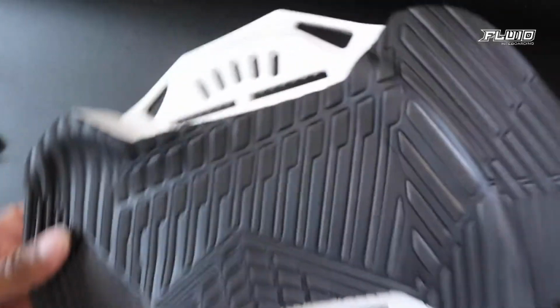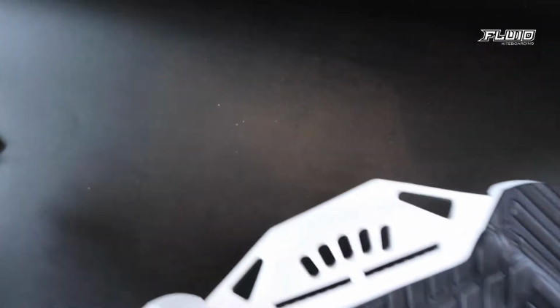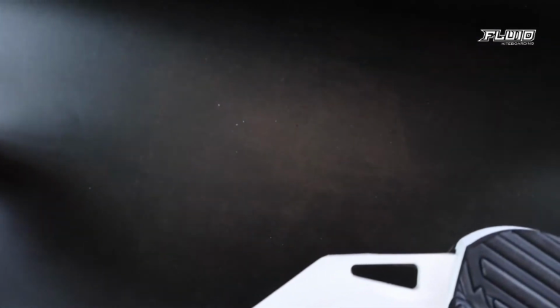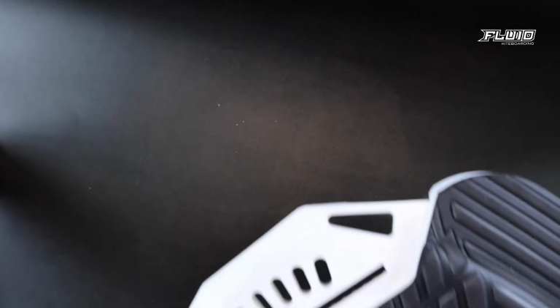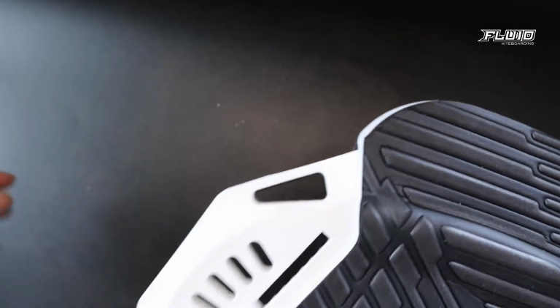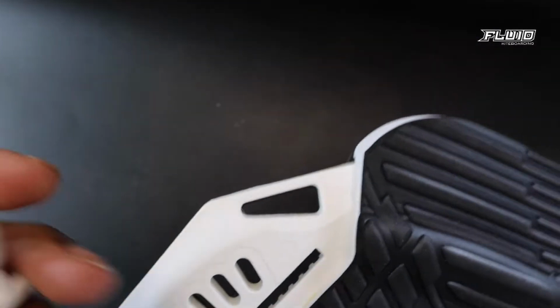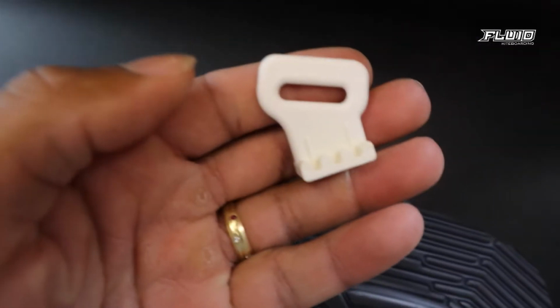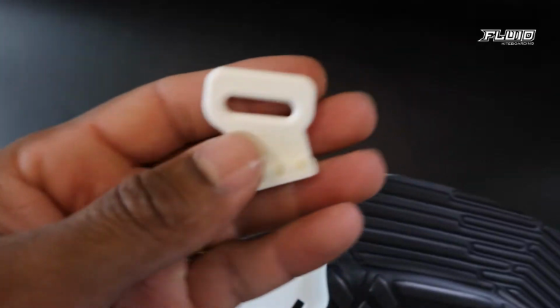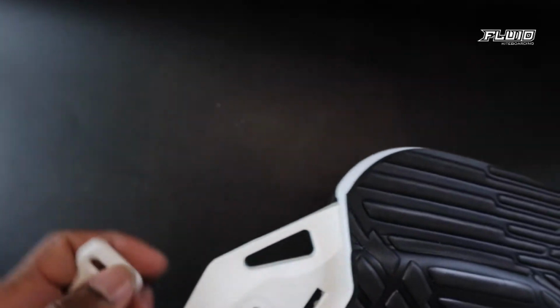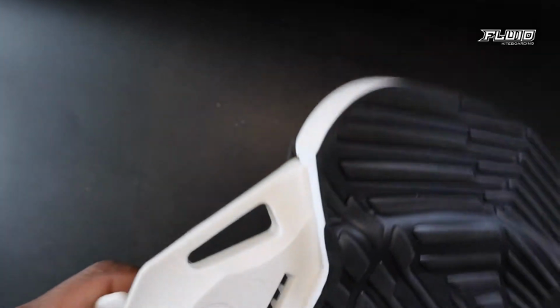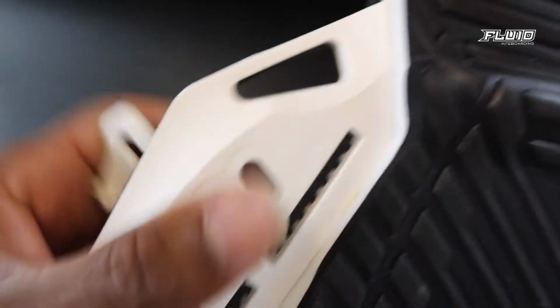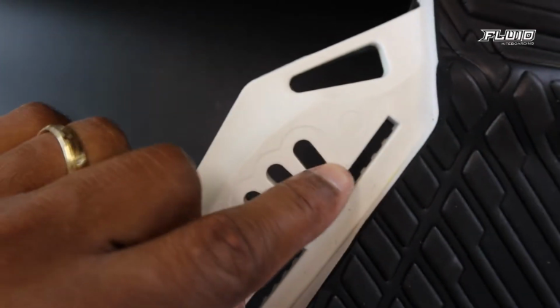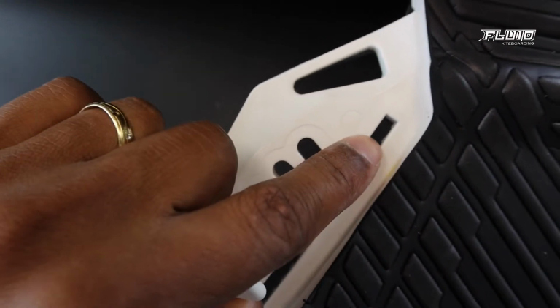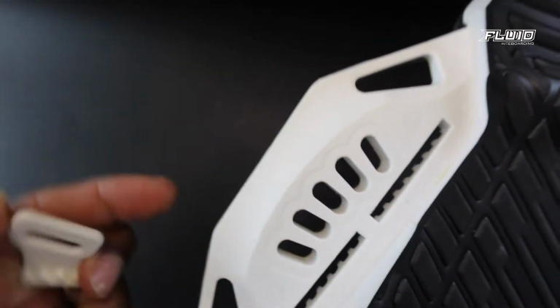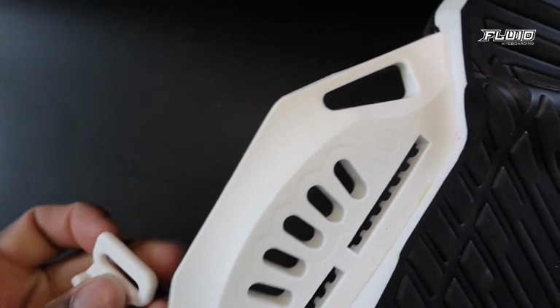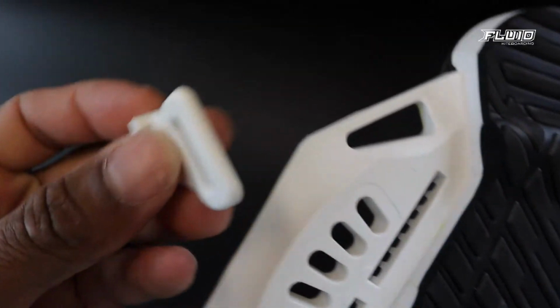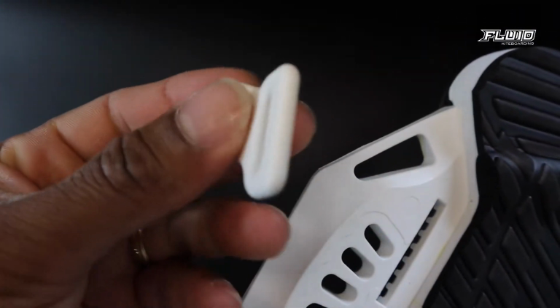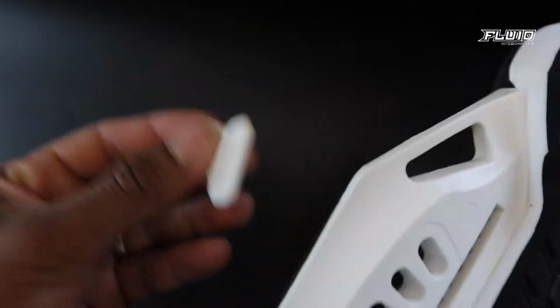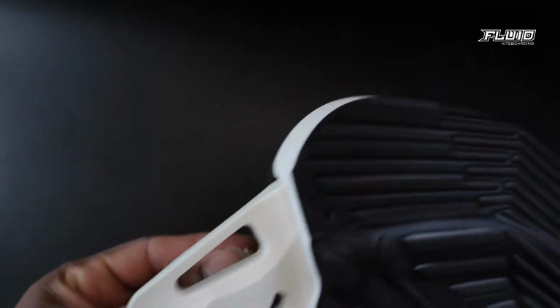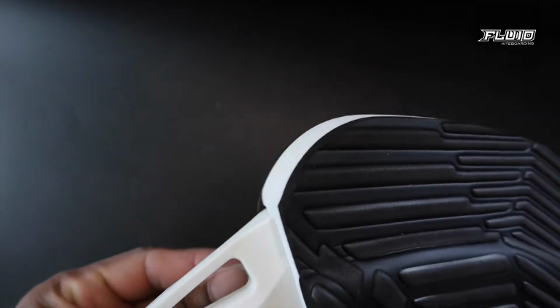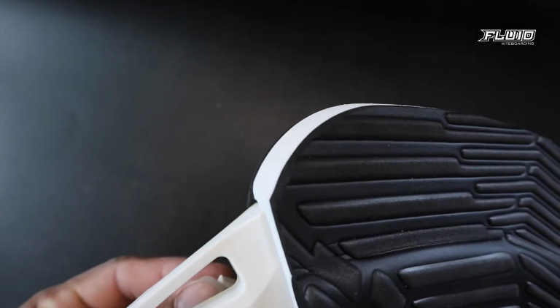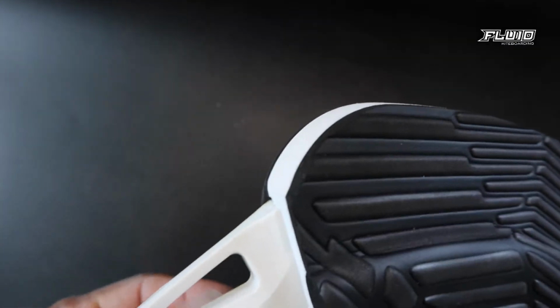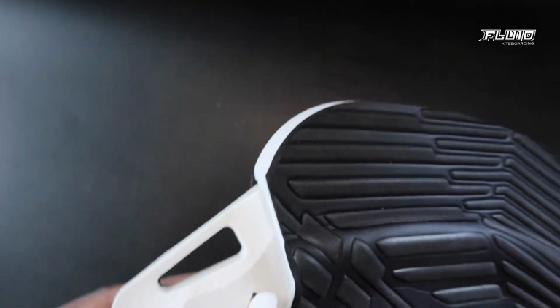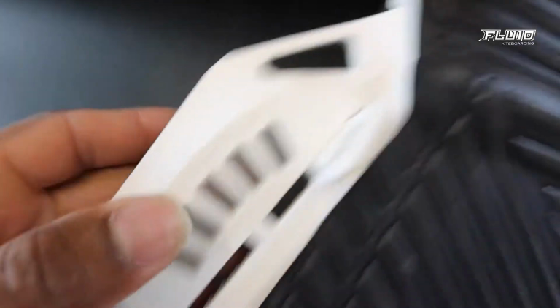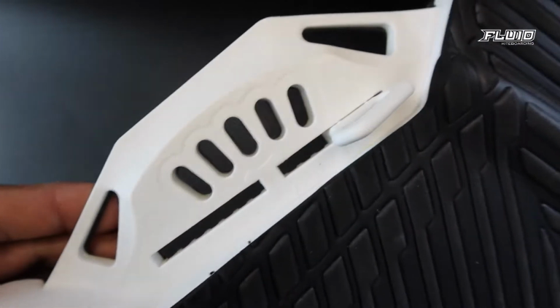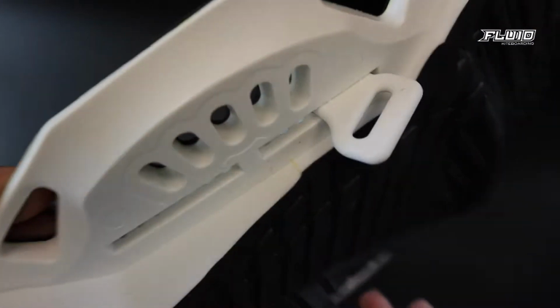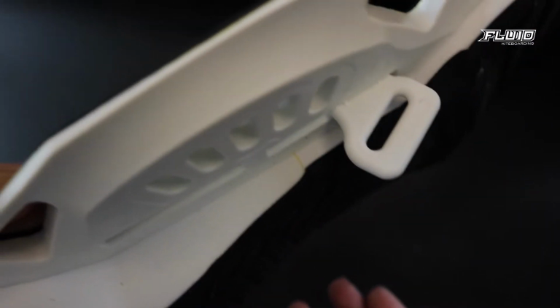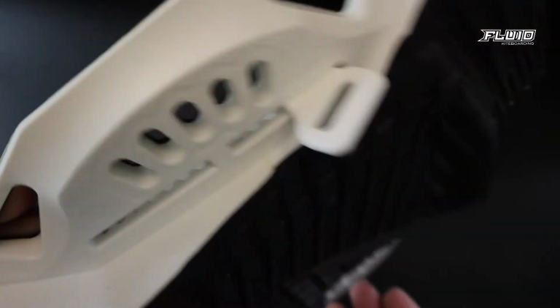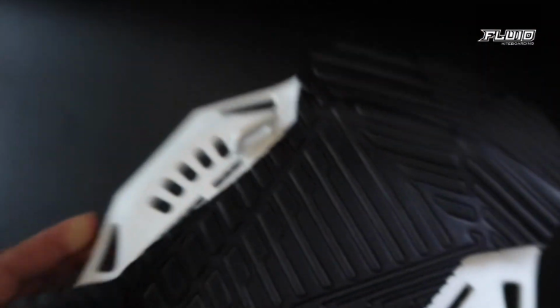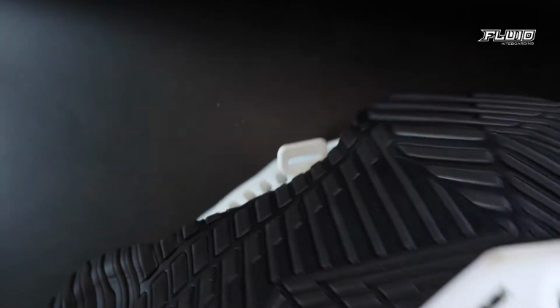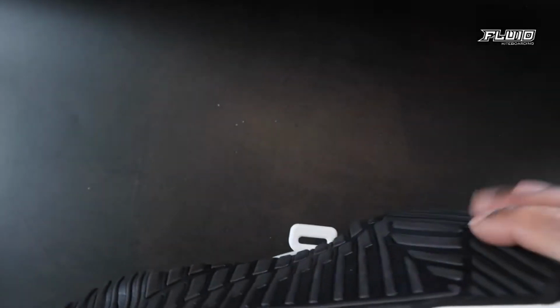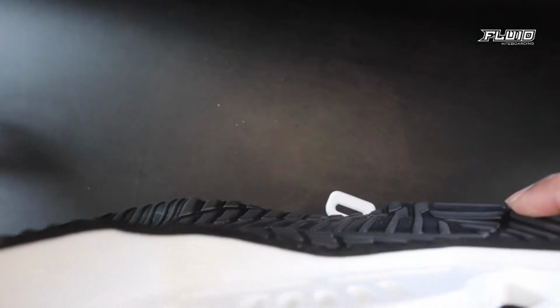Start by inserting the small bit in the front slot. They need to be facing forward. Now do the same on the opposite side.